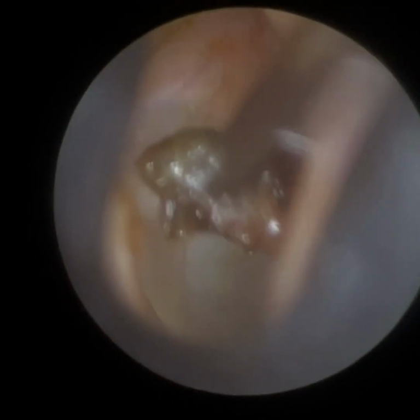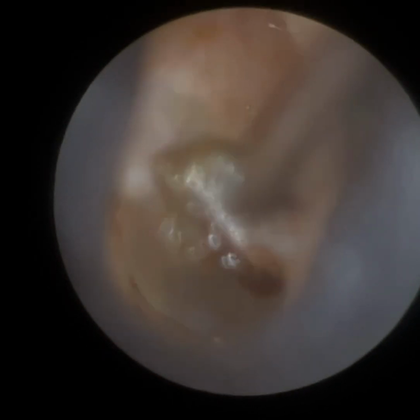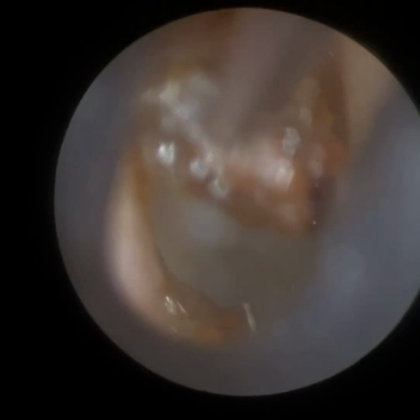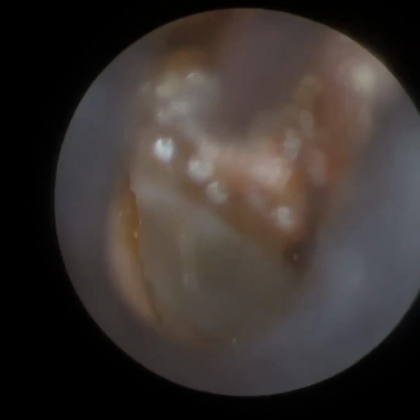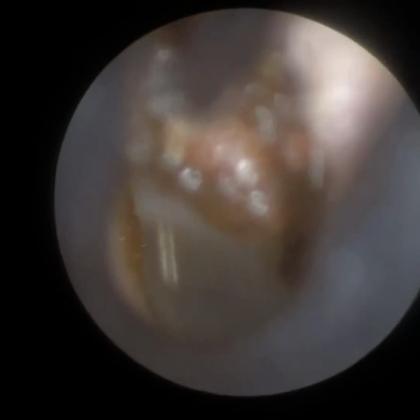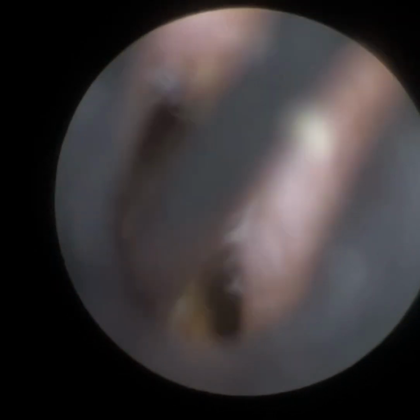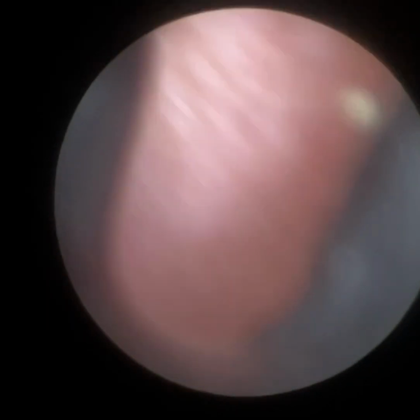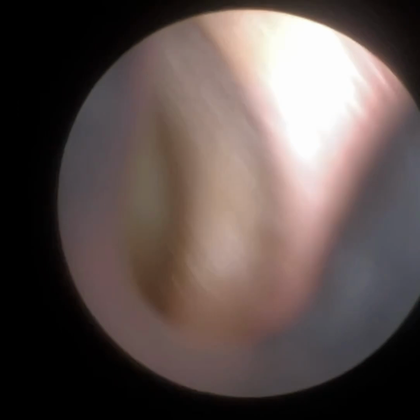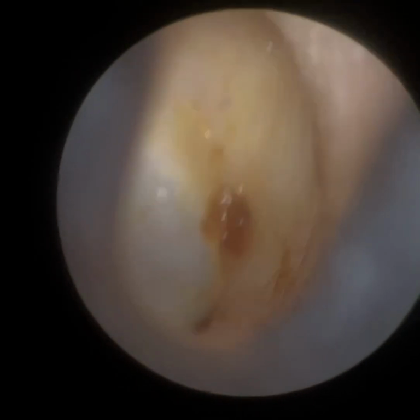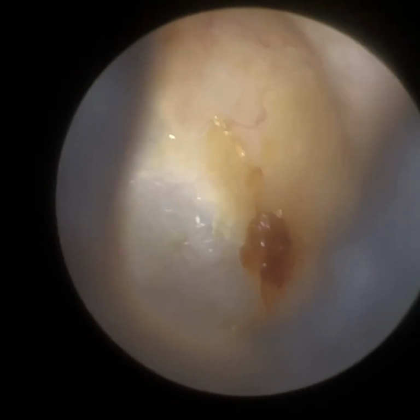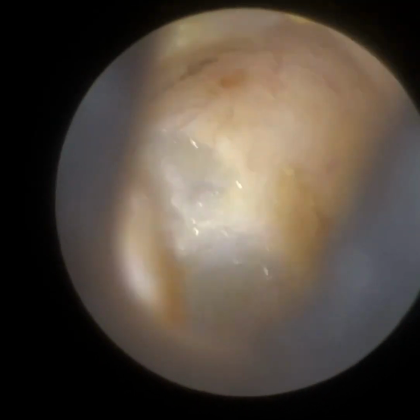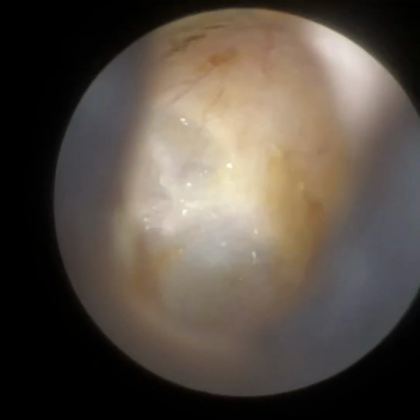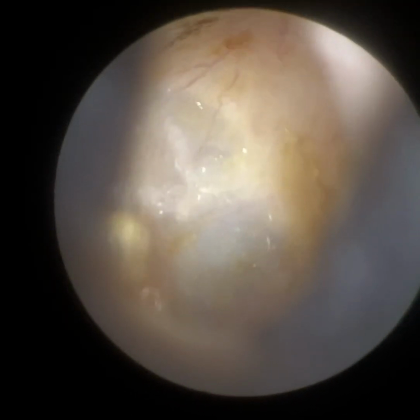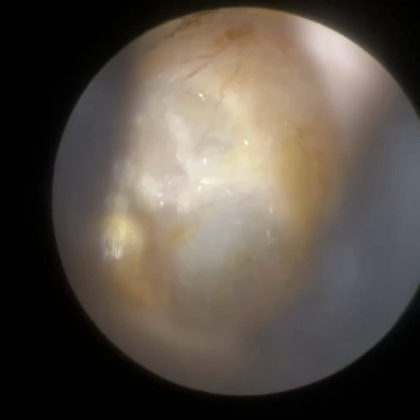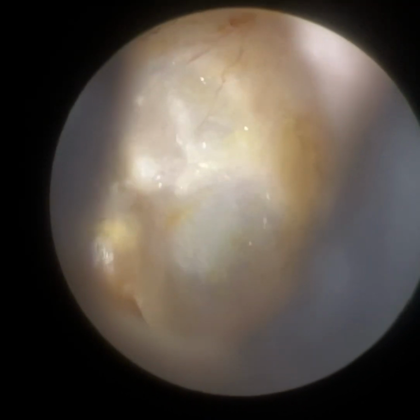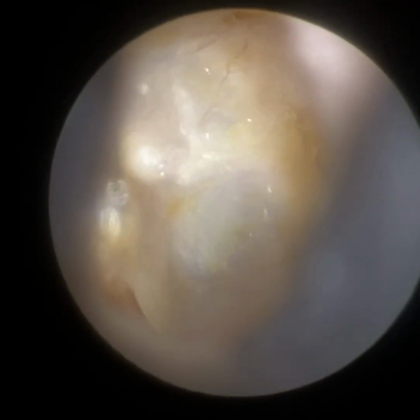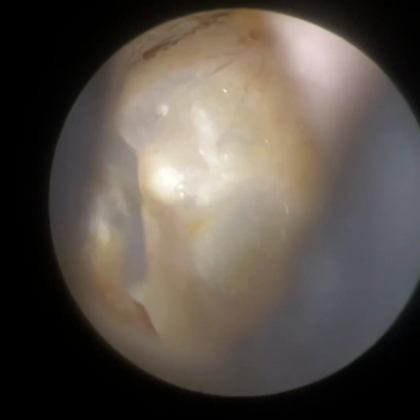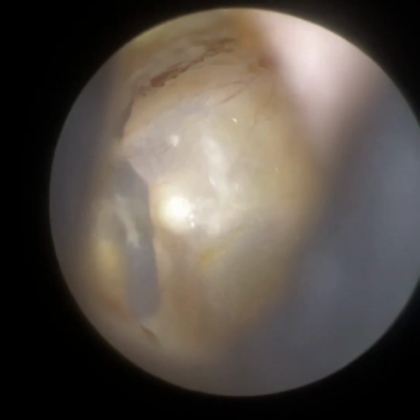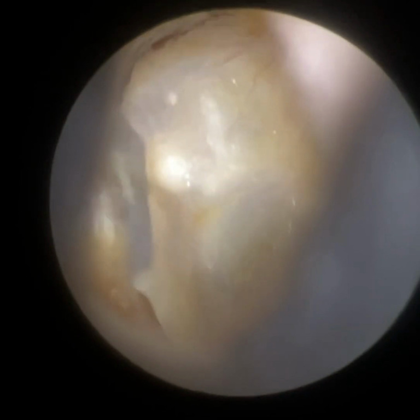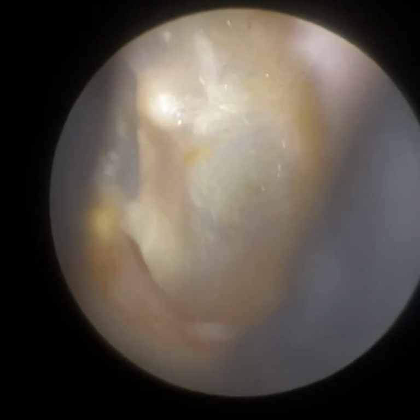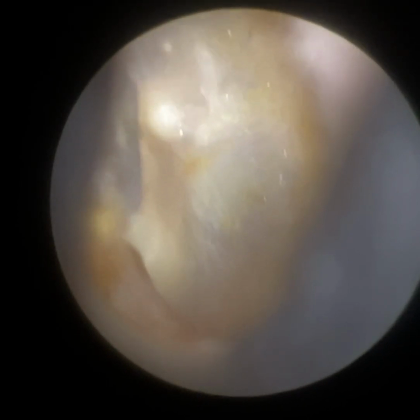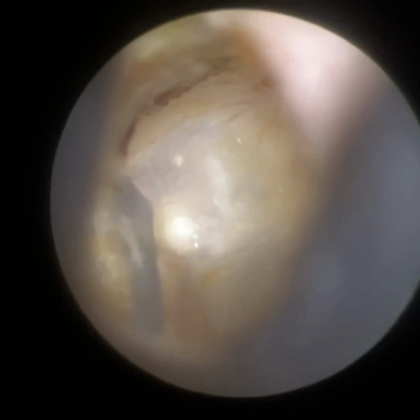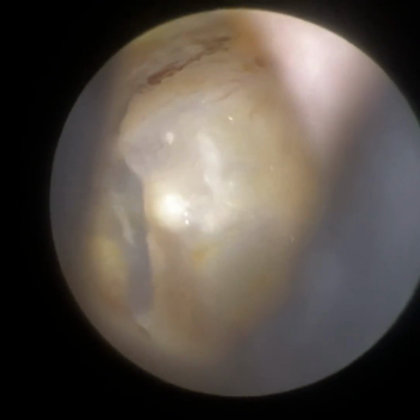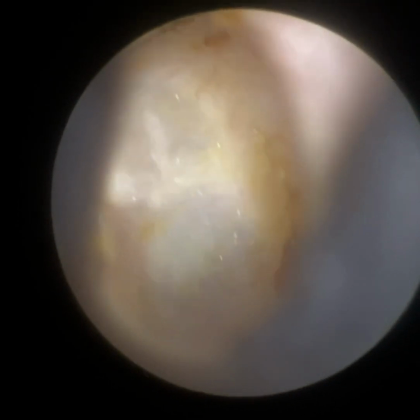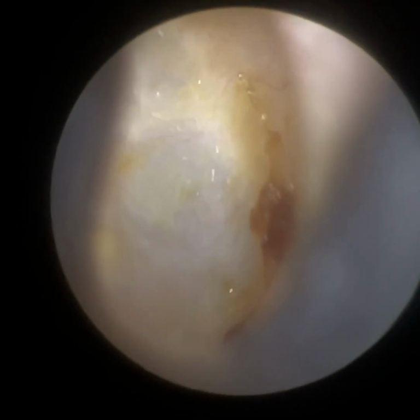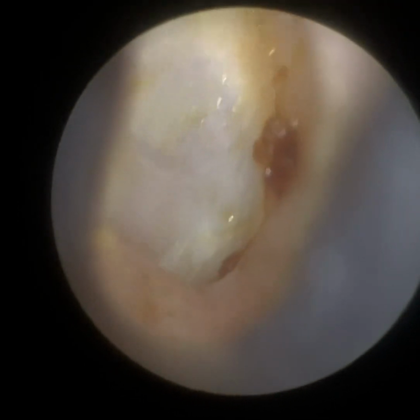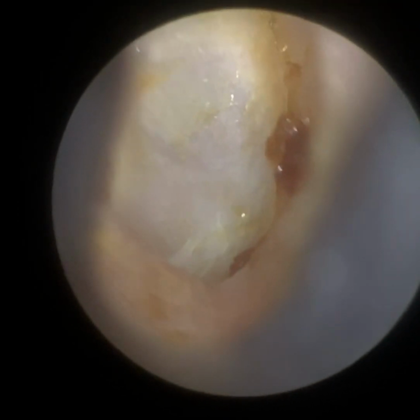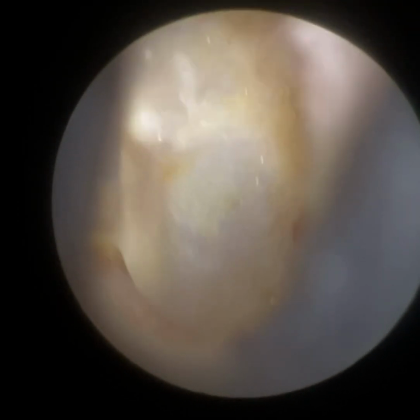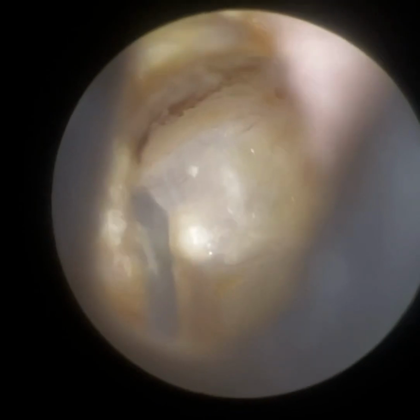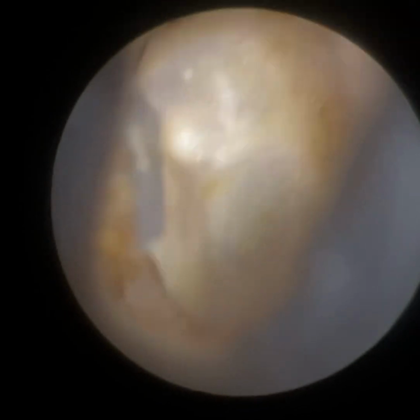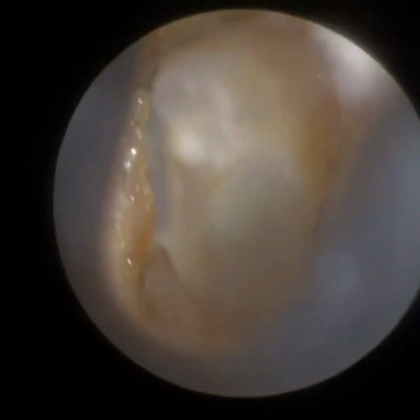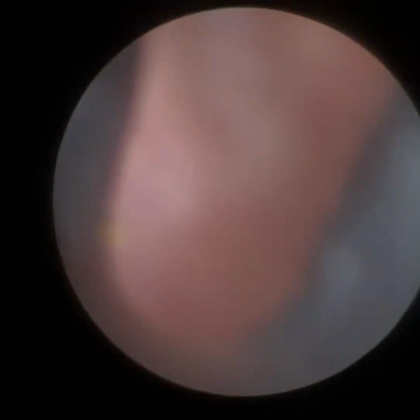Just using the fine end suction probe now. The patient has suffered from chronic ear infections over the years, so the ear is what we call stenotic — that's a narrowing. You can see a lovely, clear view of the eardrum there. Some residual wax on the posterior canal wall.